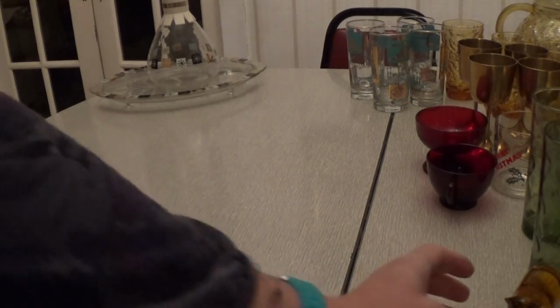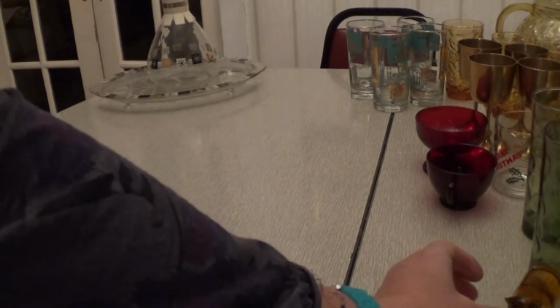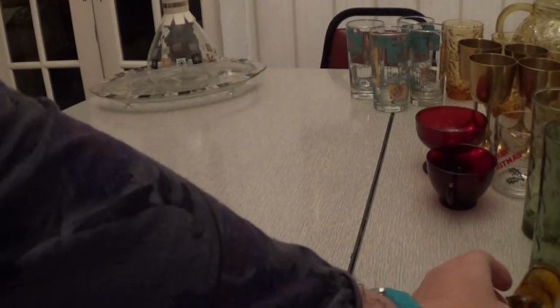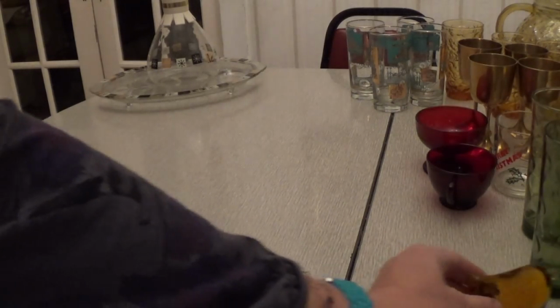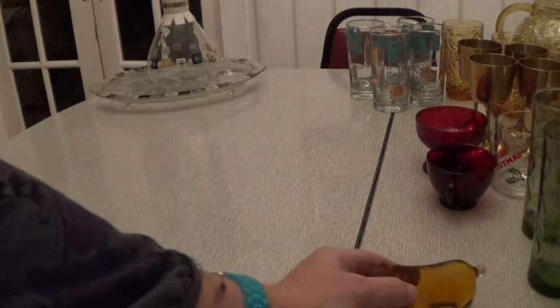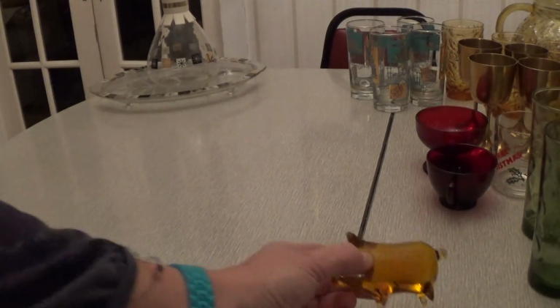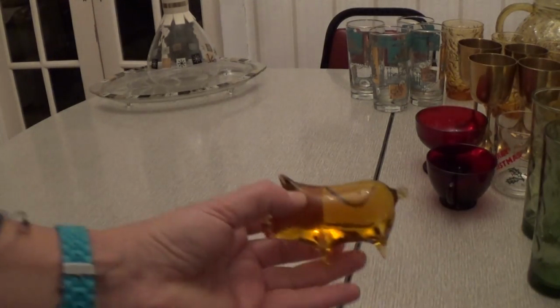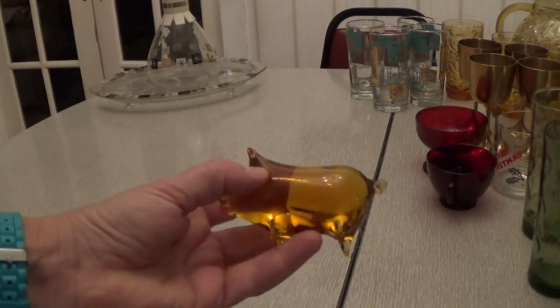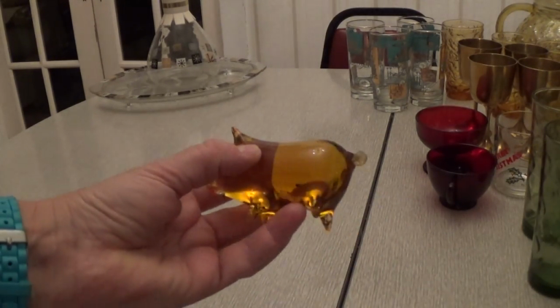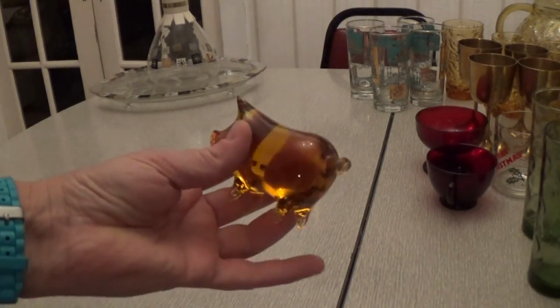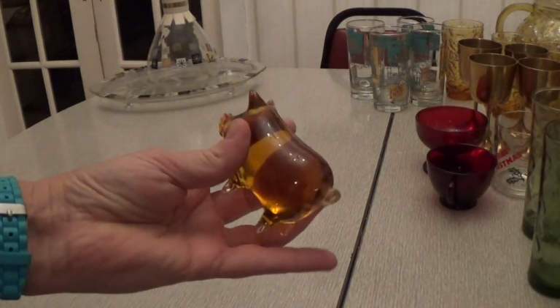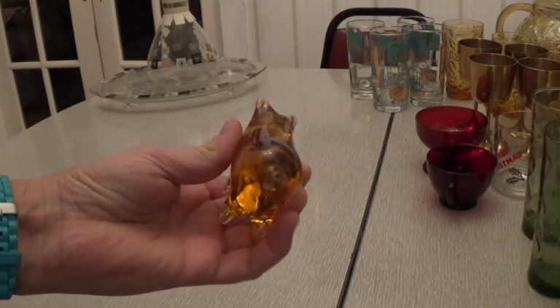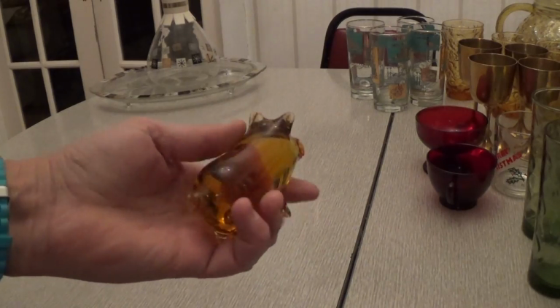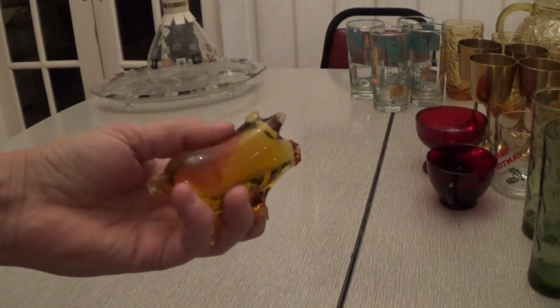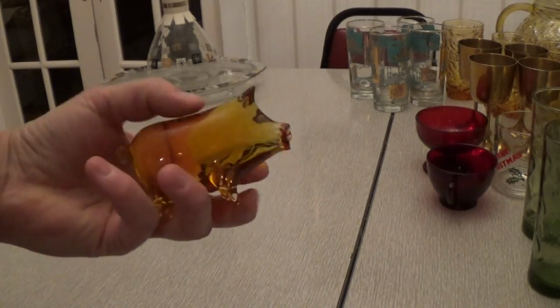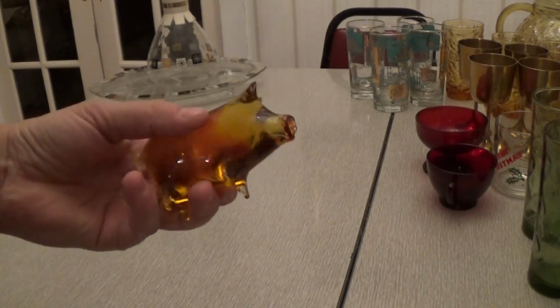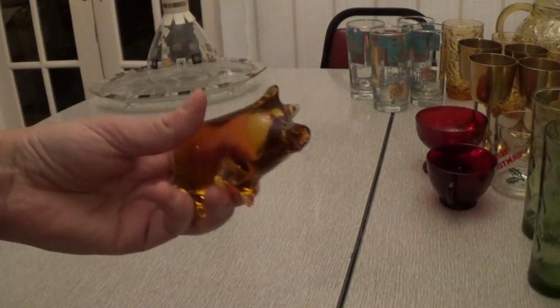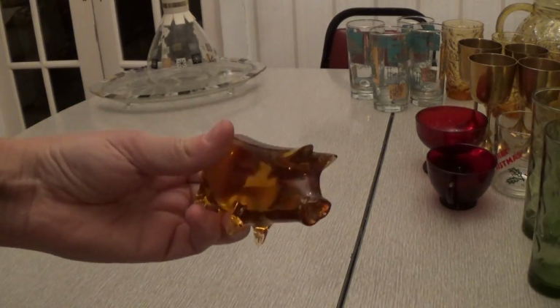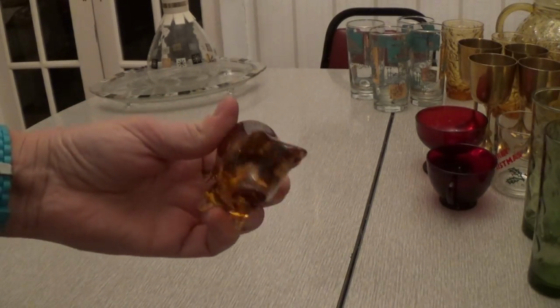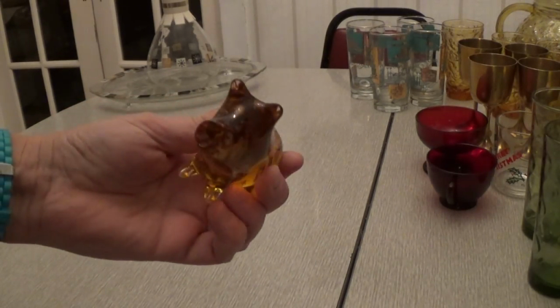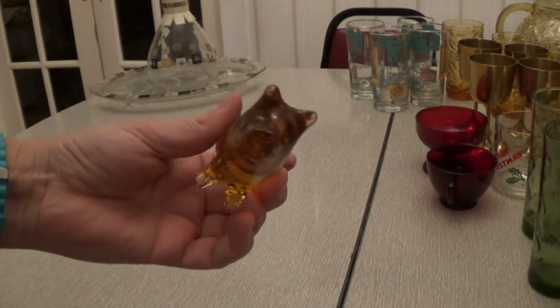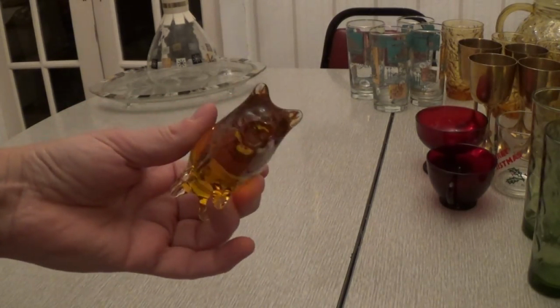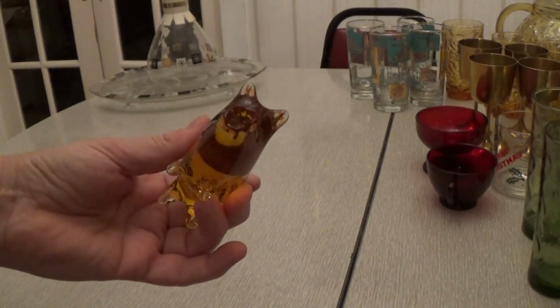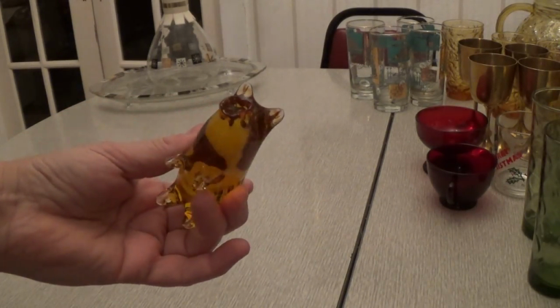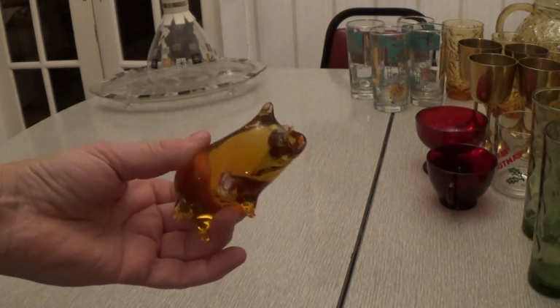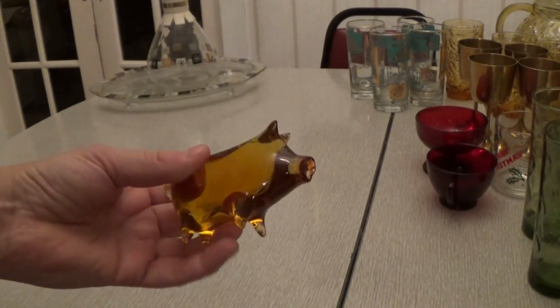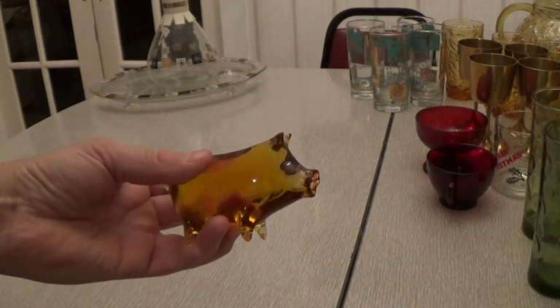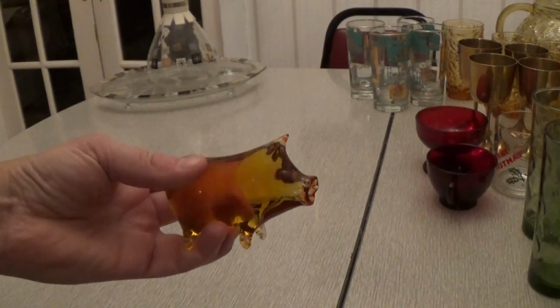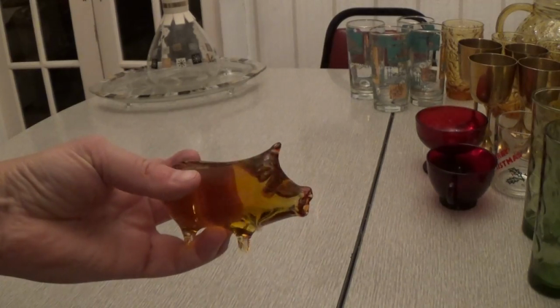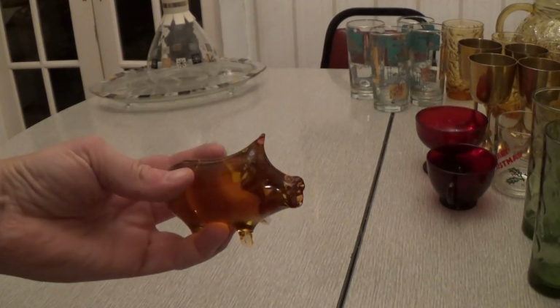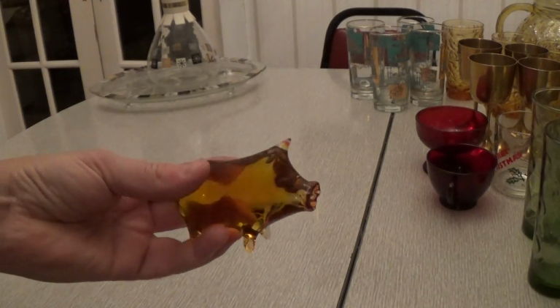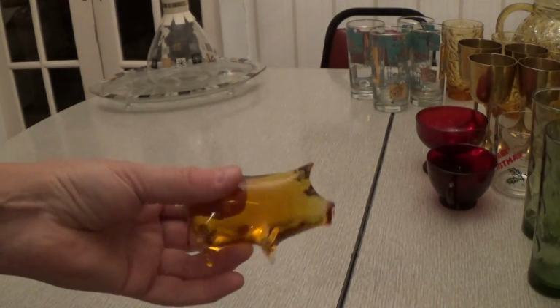Then I got this little glass pig. He's just kind of like a paperweight — he's really cute. Anything in an animal shape that's art glass does really well.